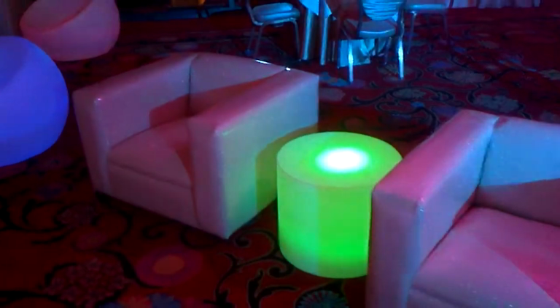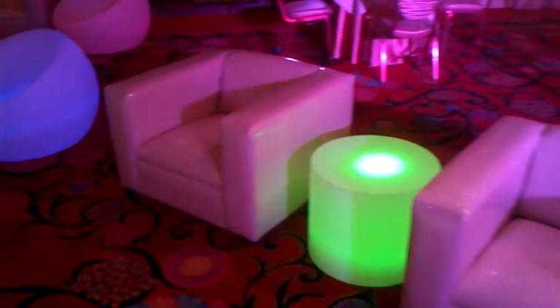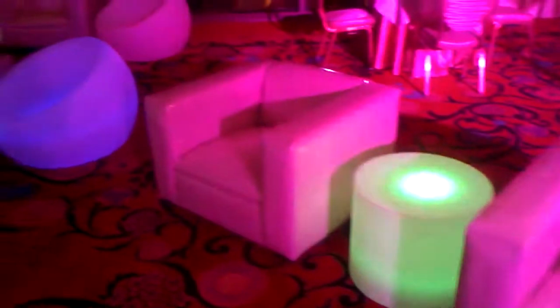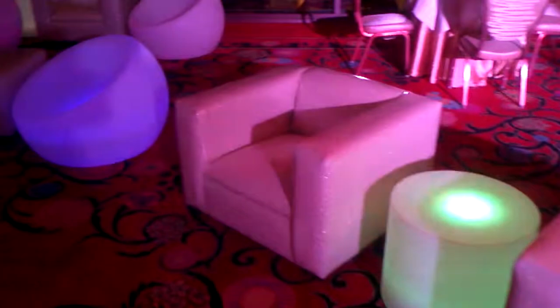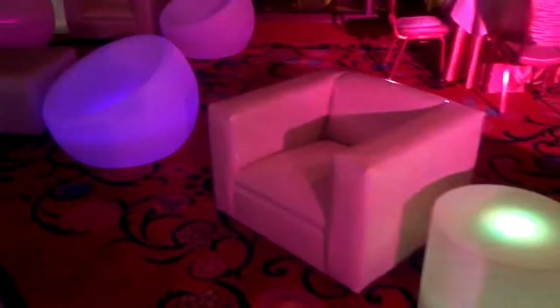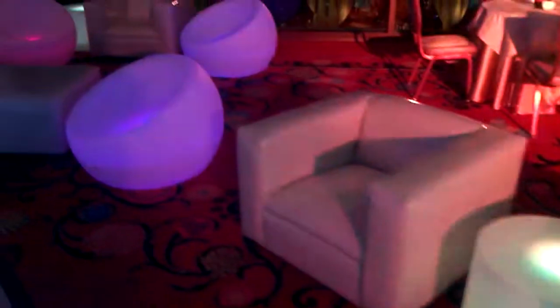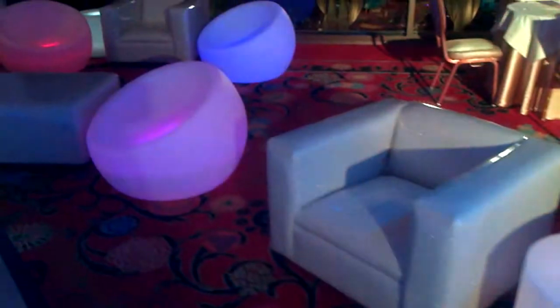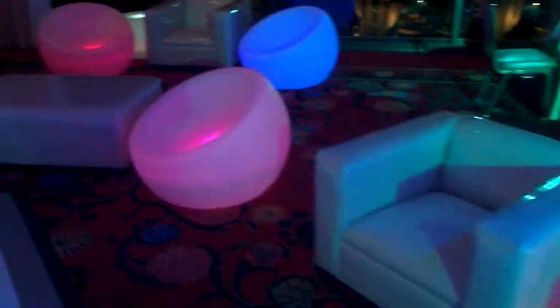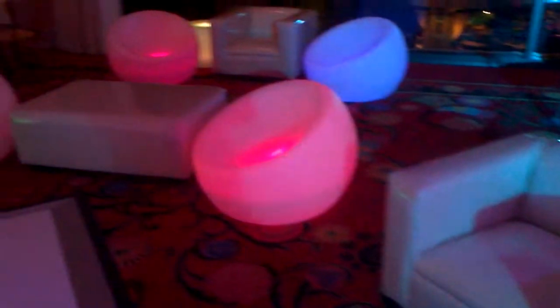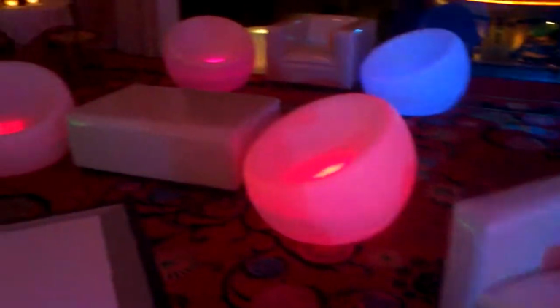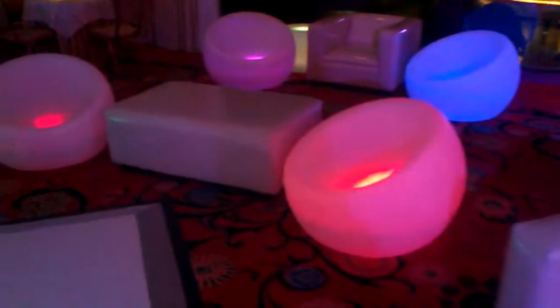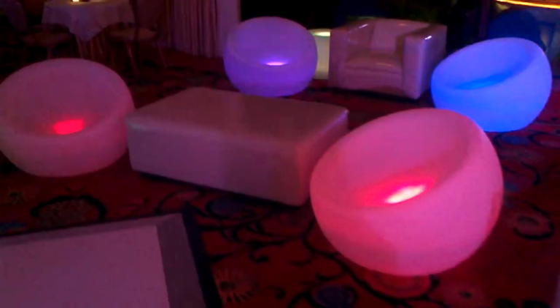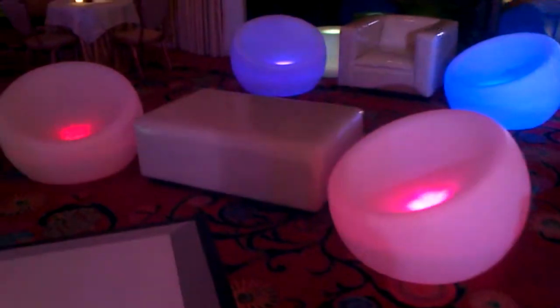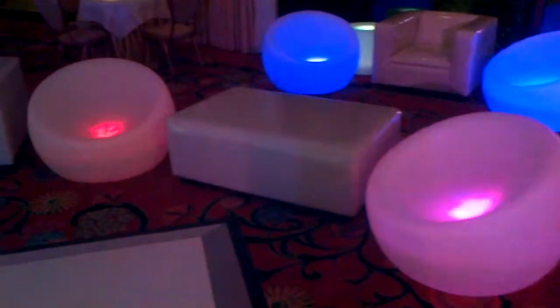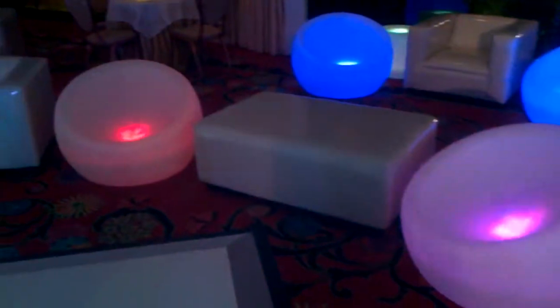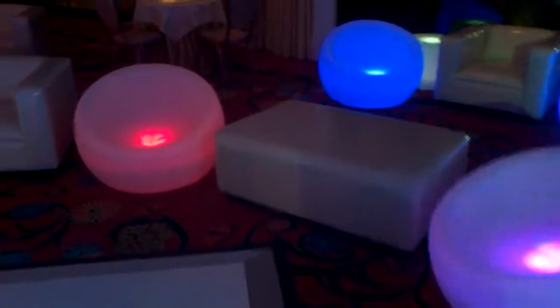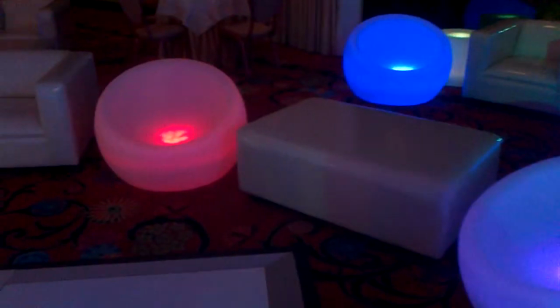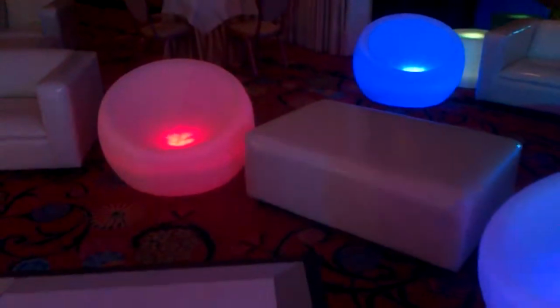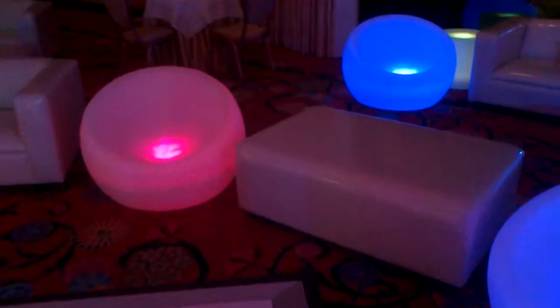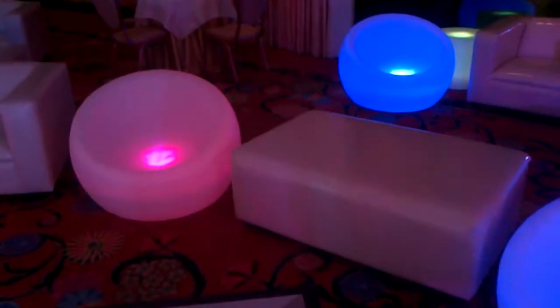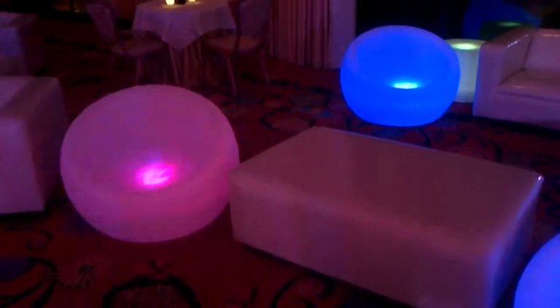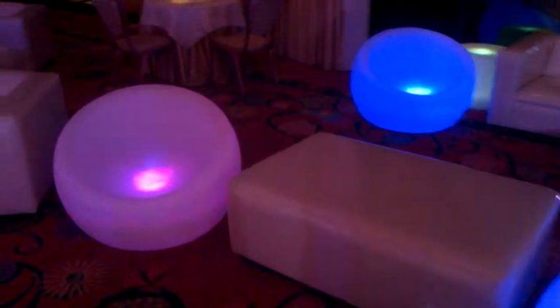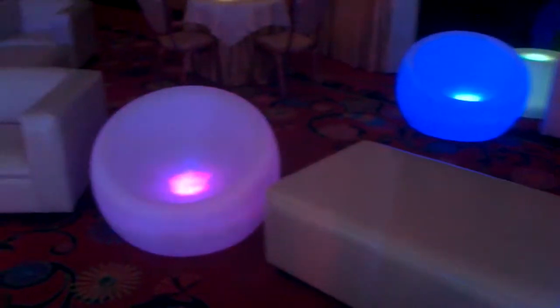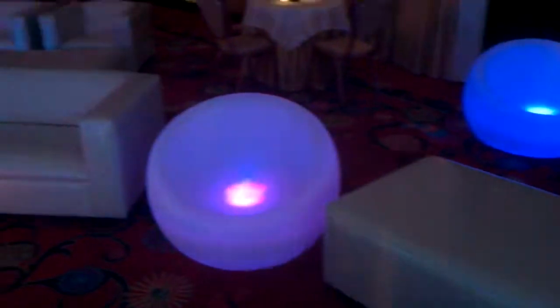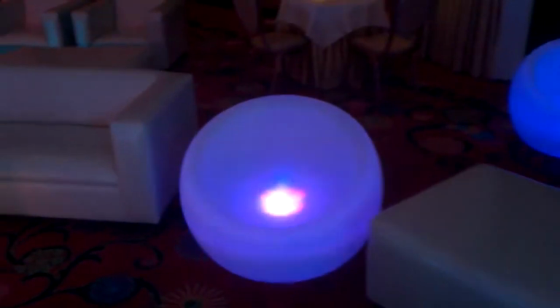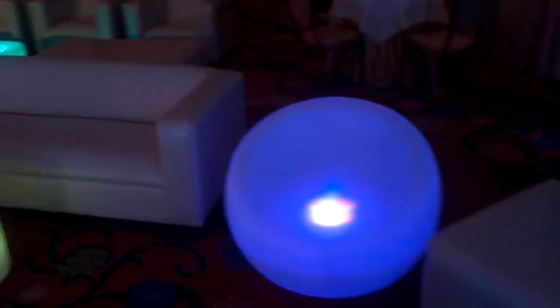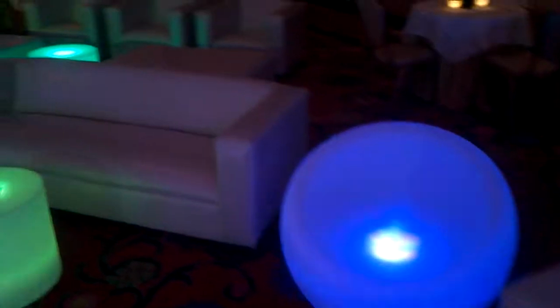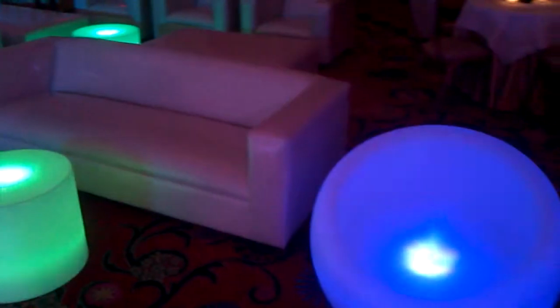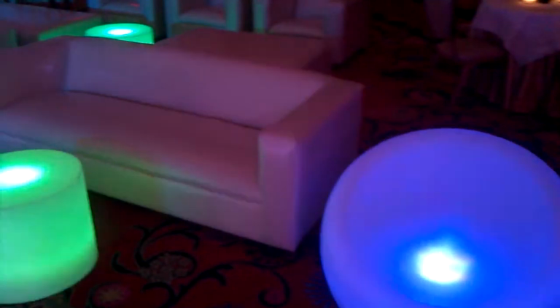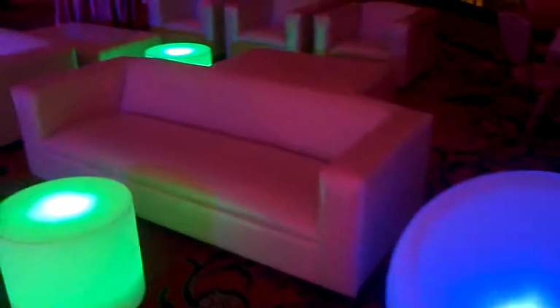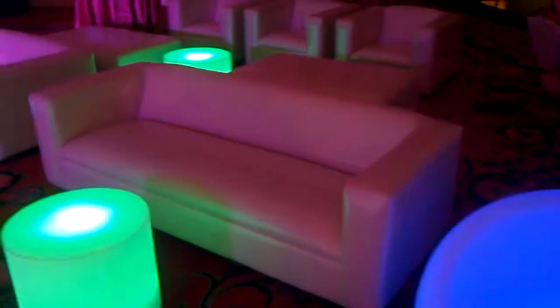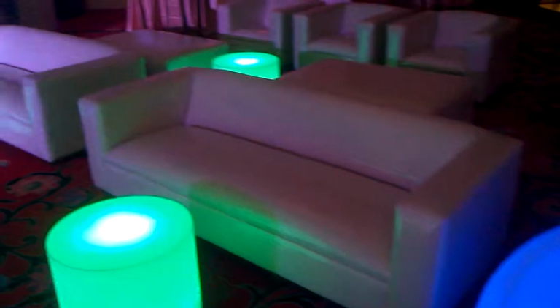And here's some of our glow furniture also. That is the glow bean, an ottoman, and our sofa.